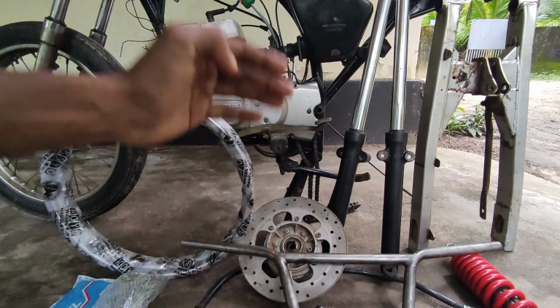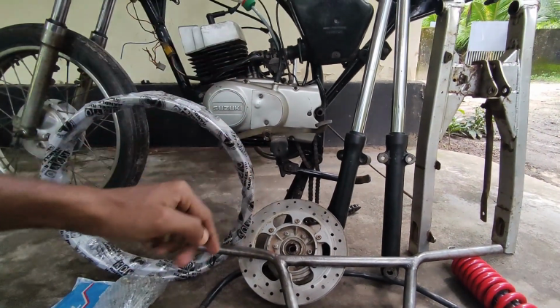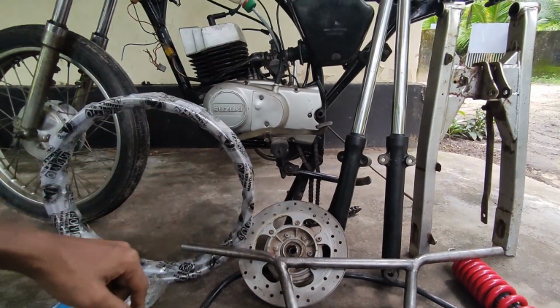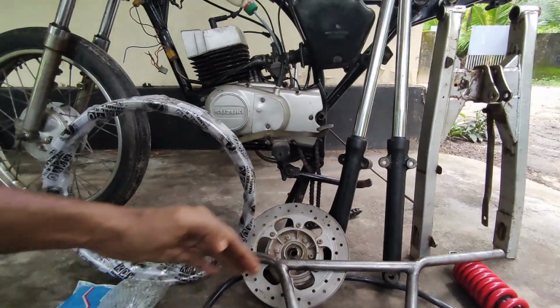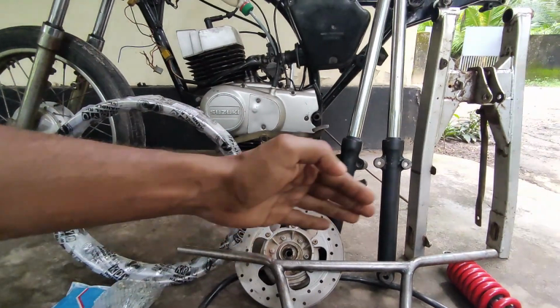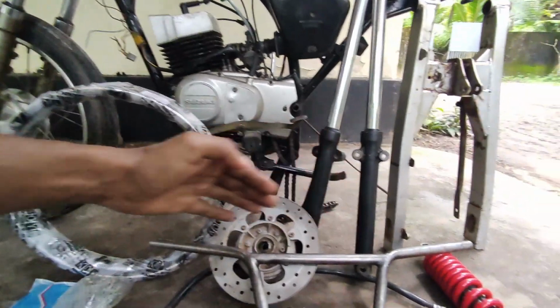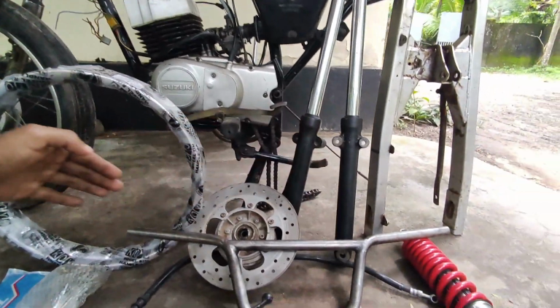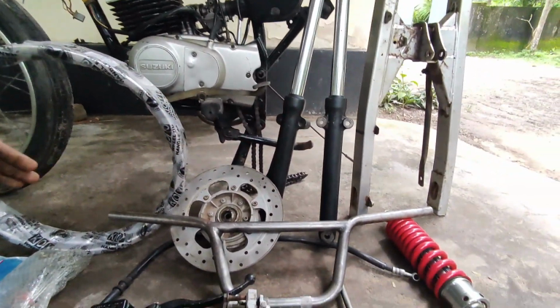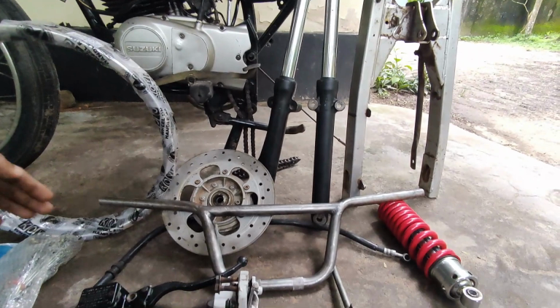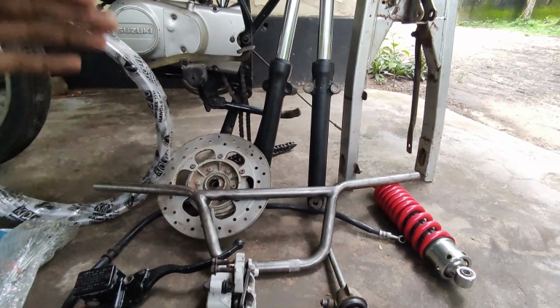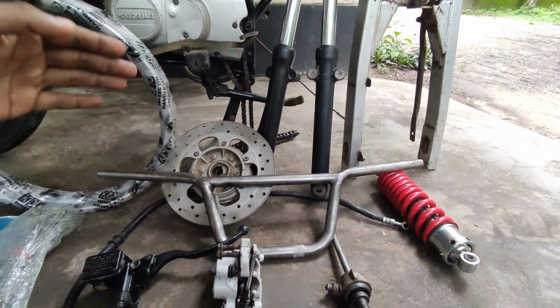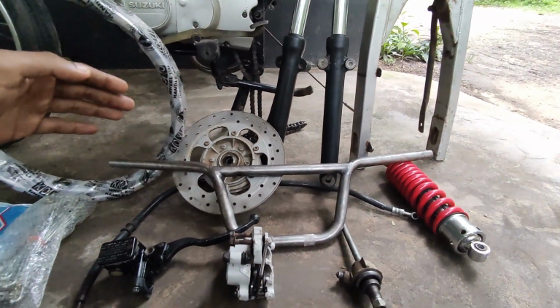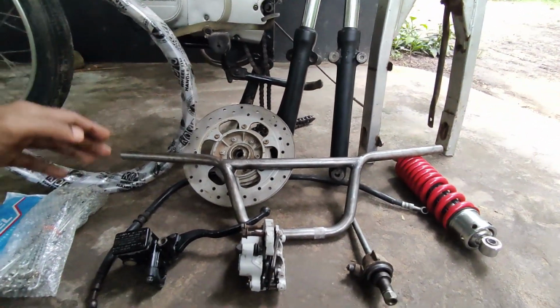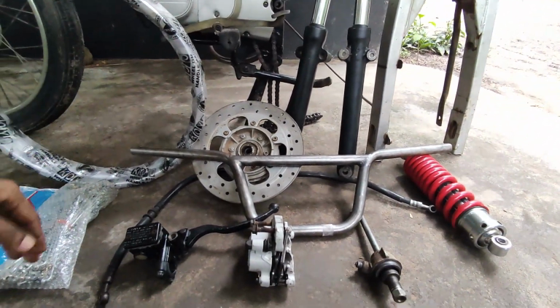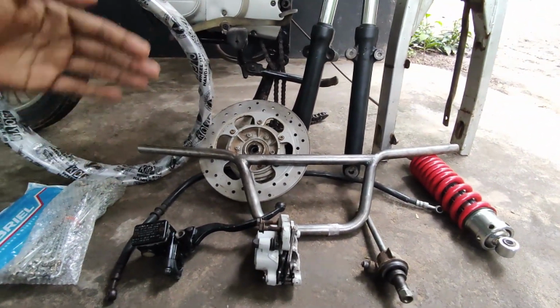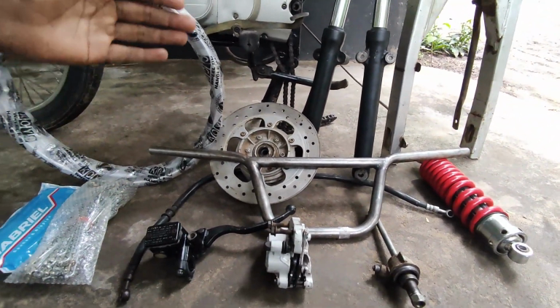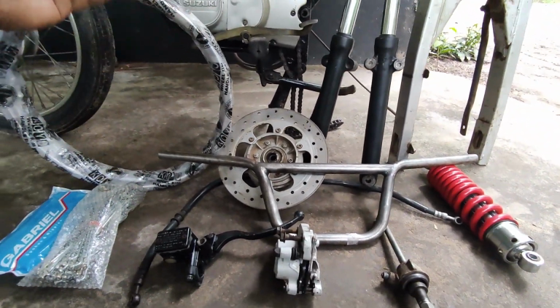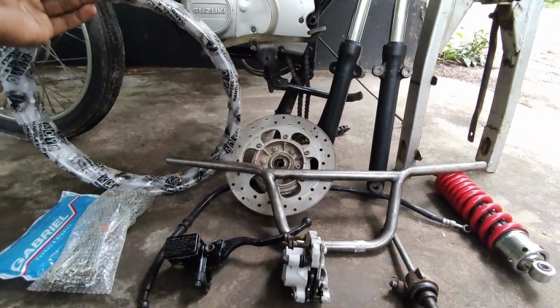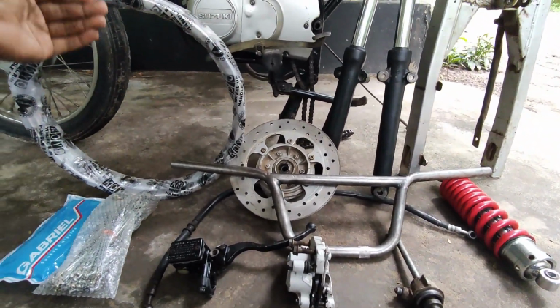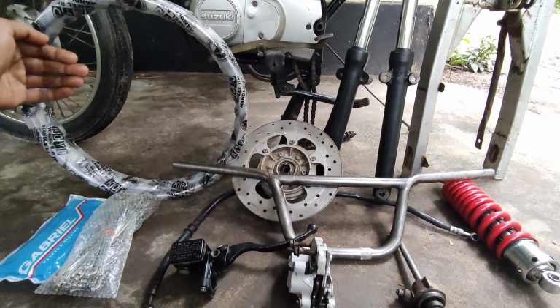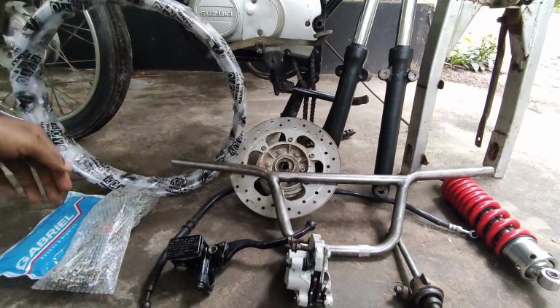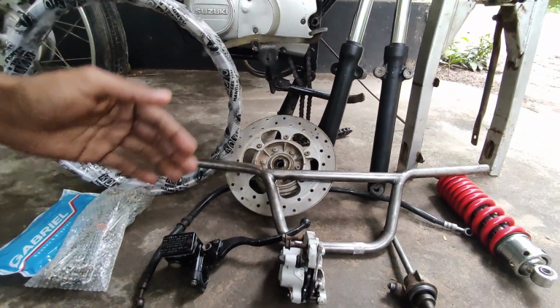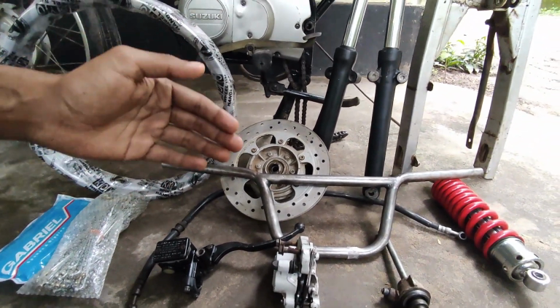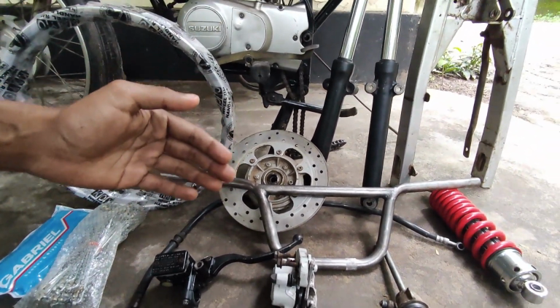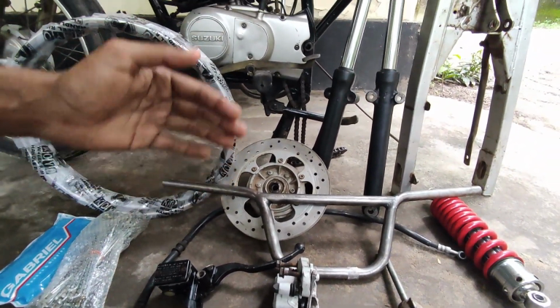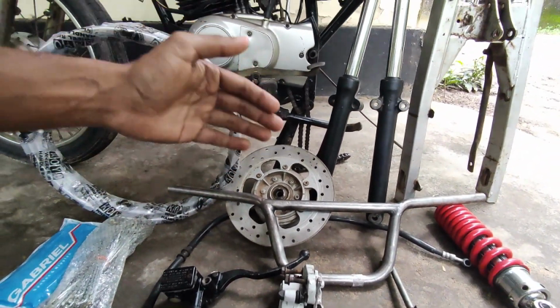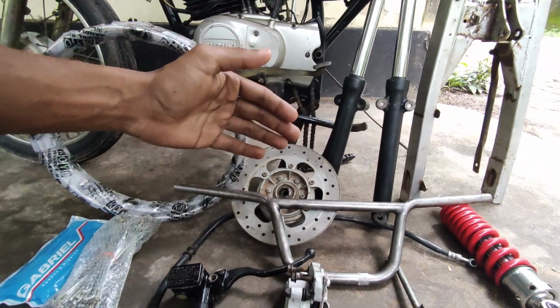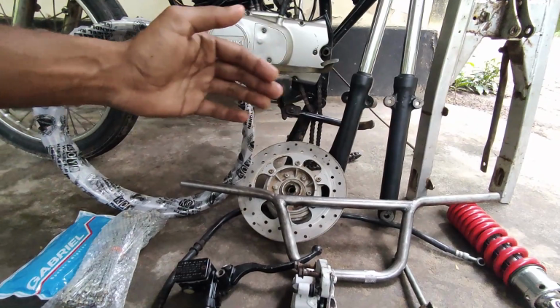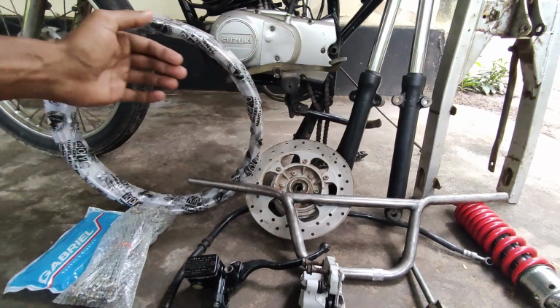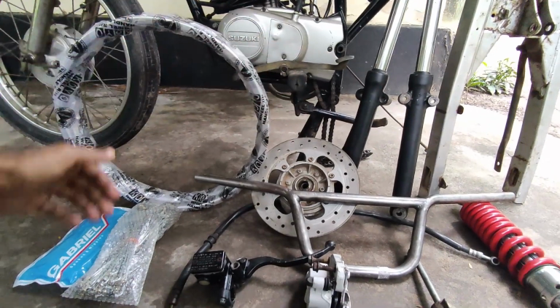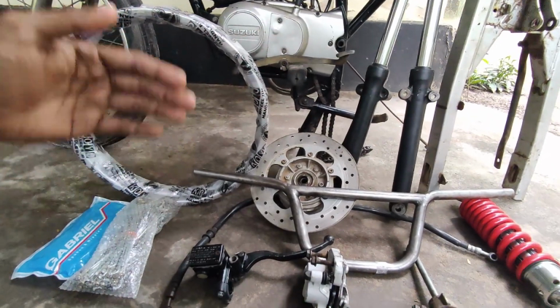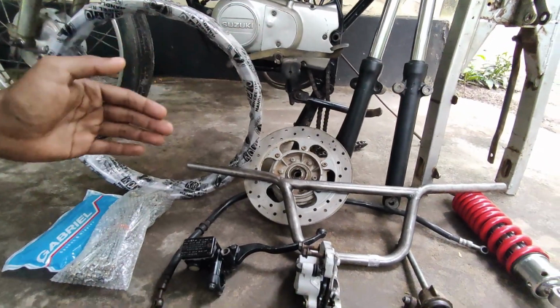We are going to get new spares. Then when we get a new scrap, we are going to get a new scrap. So this is a new update.